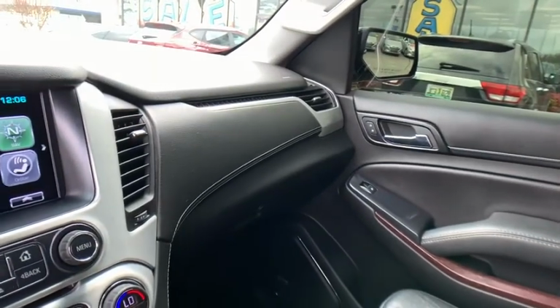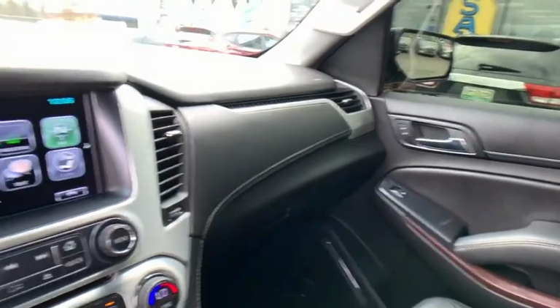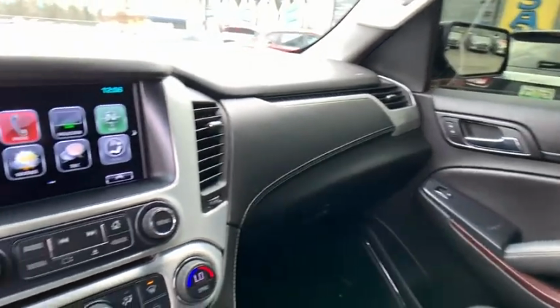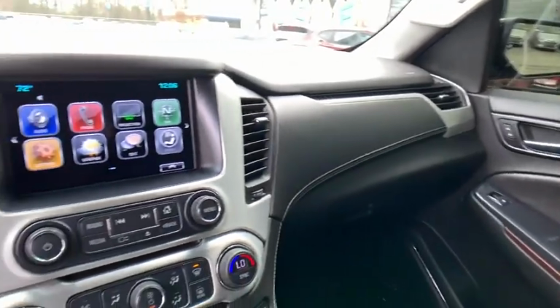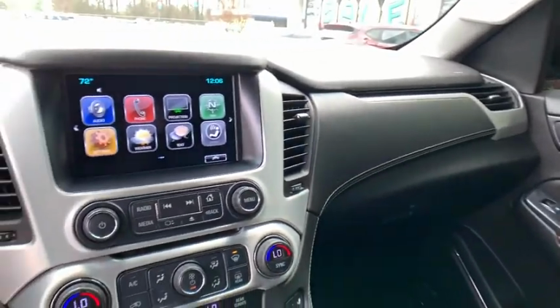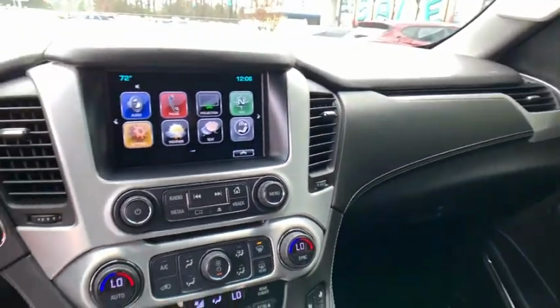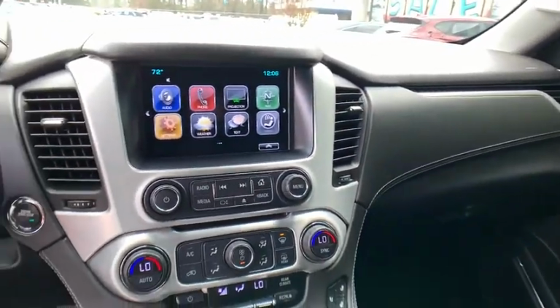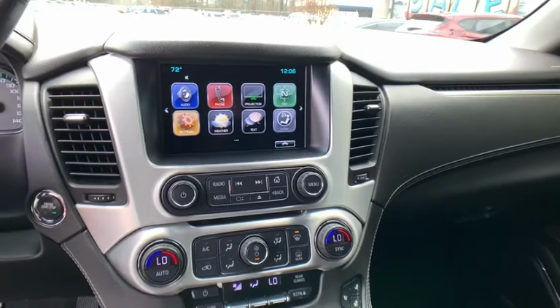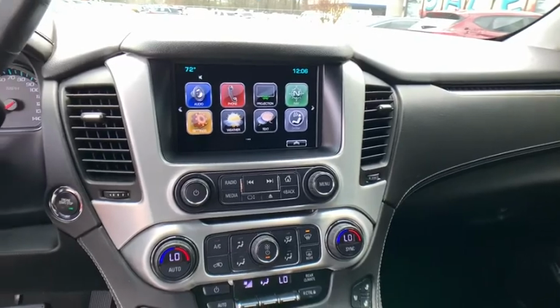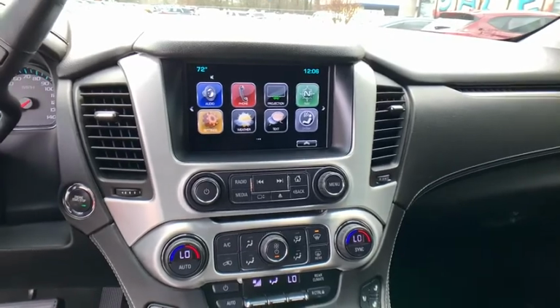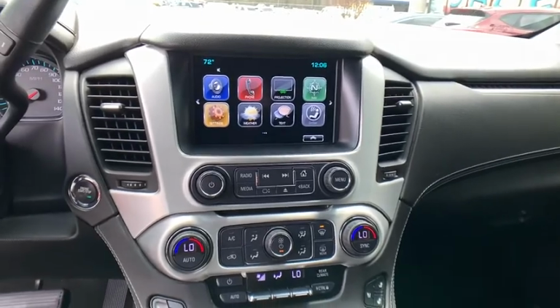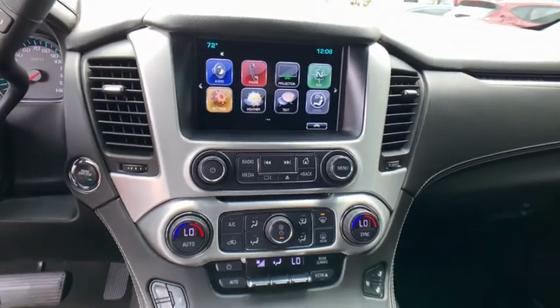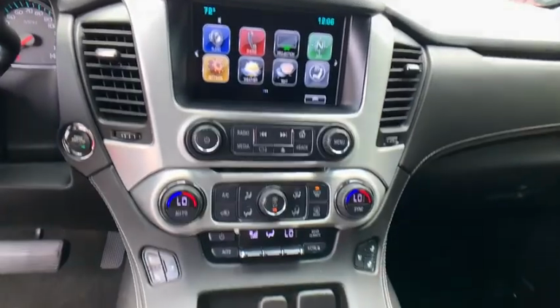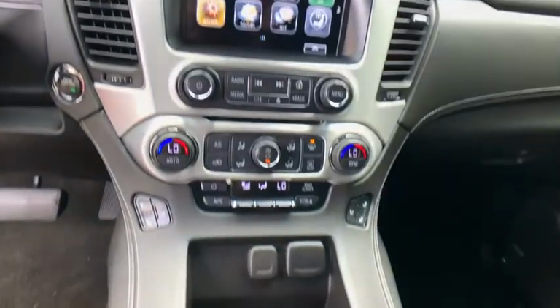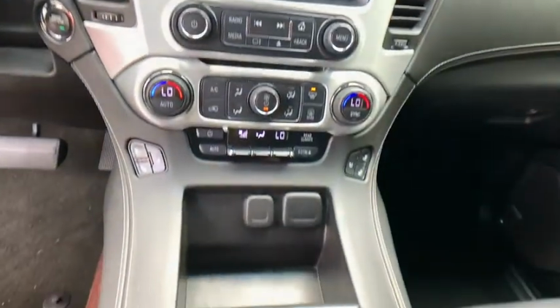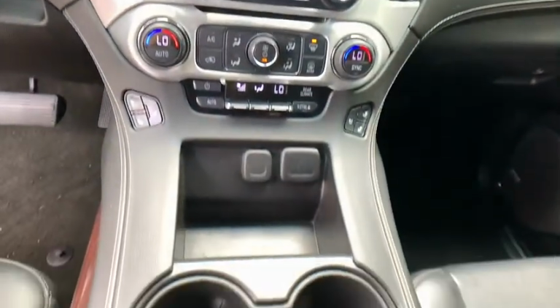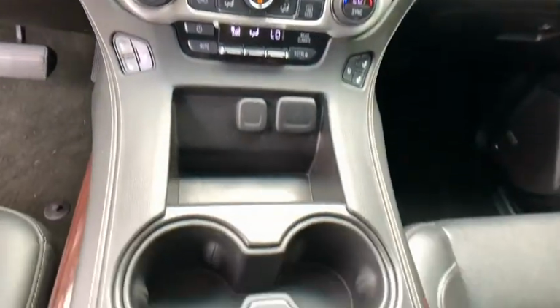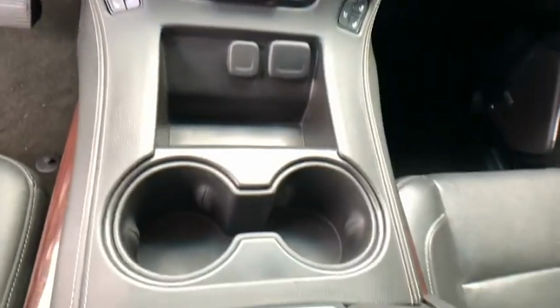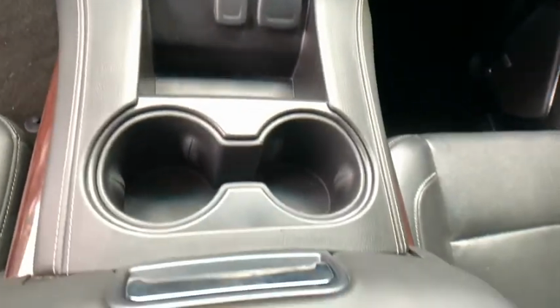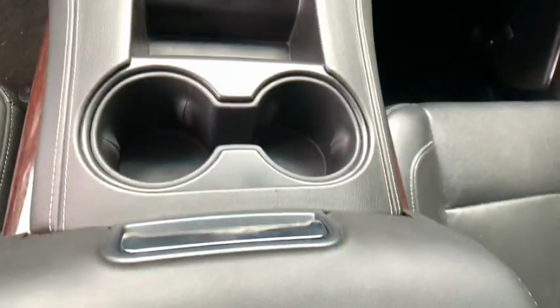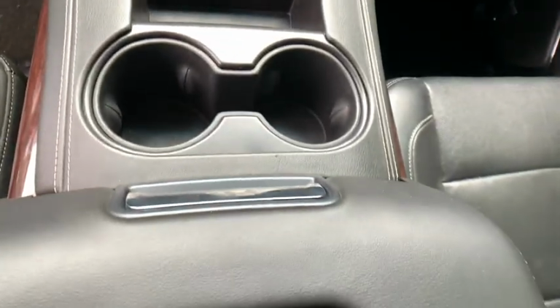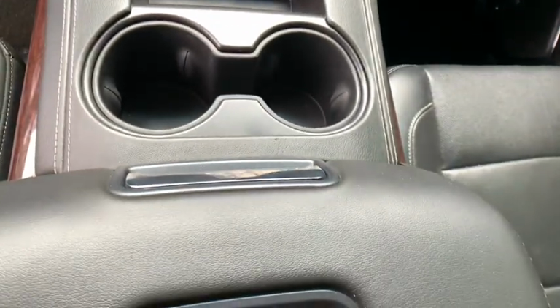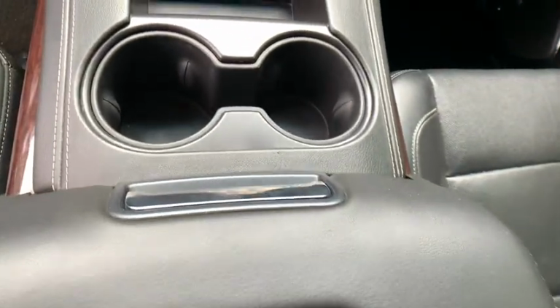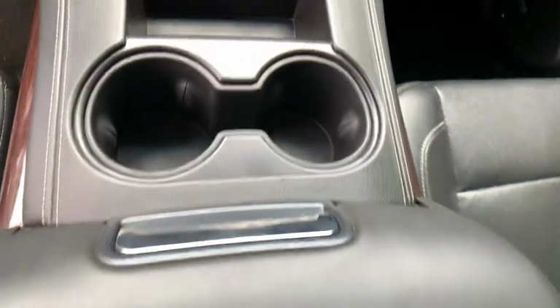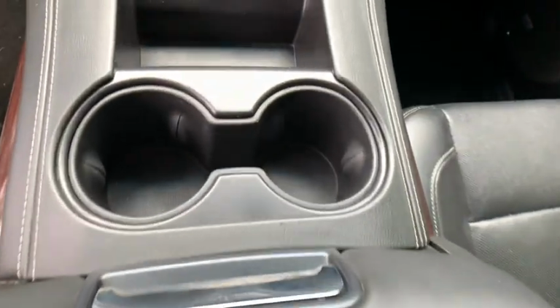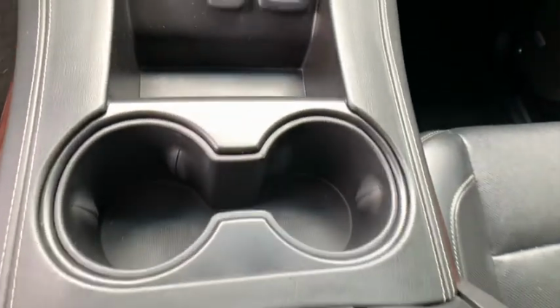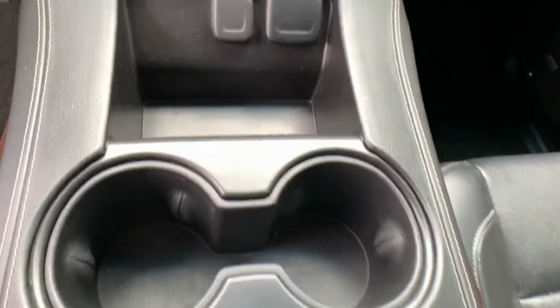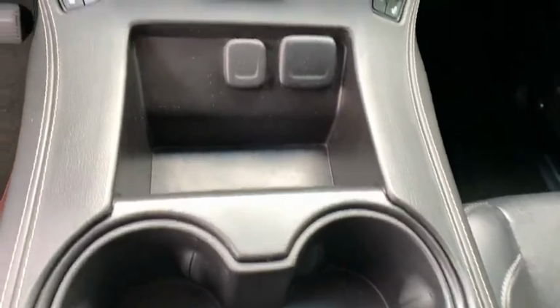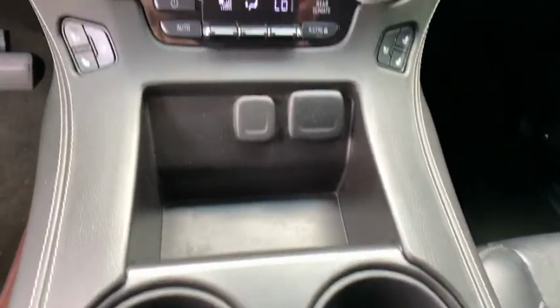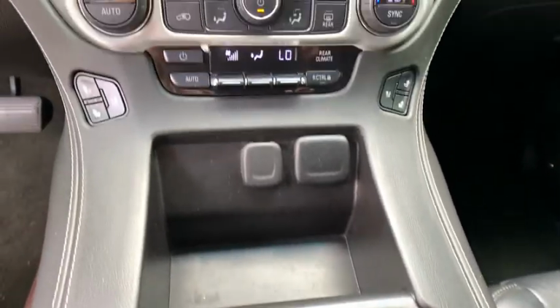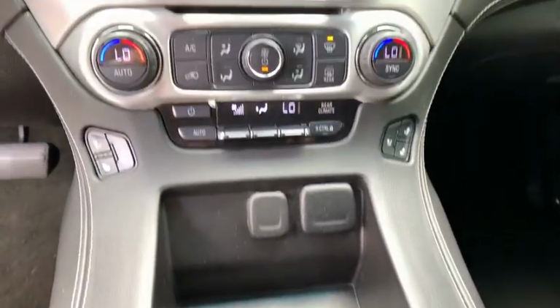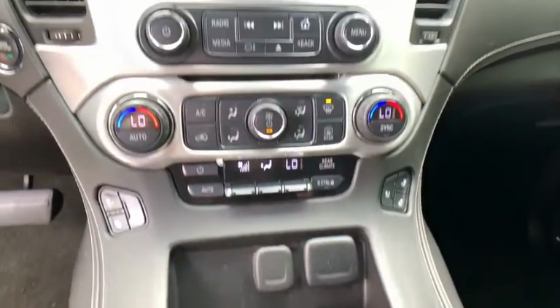Security system, heated front seat, fog lights. This beauty is sure to make you the talk of the neighborhood, so call or drop in for a test drive today.